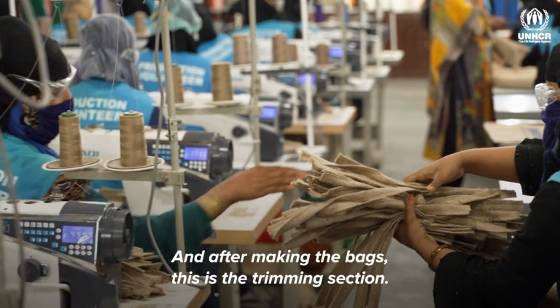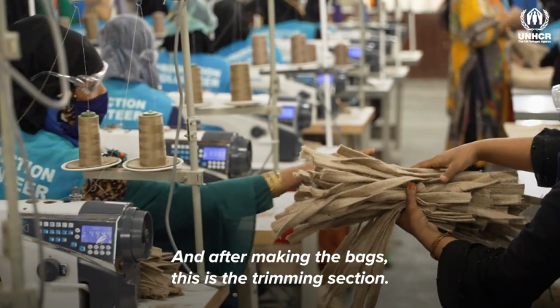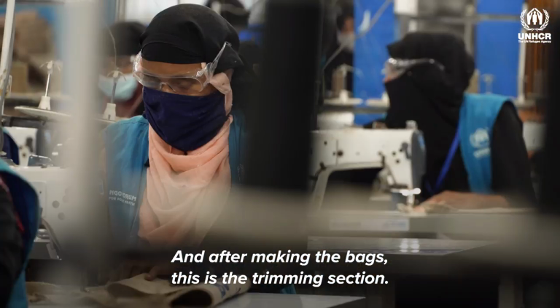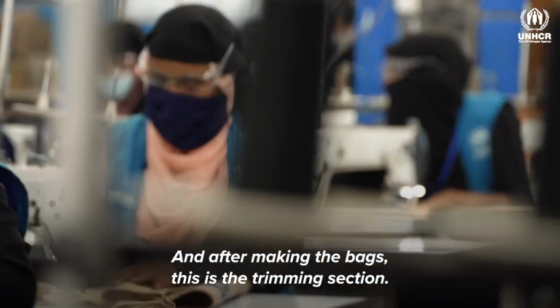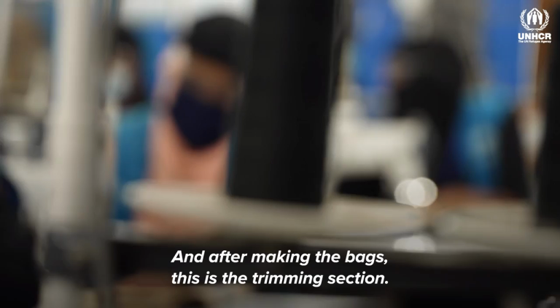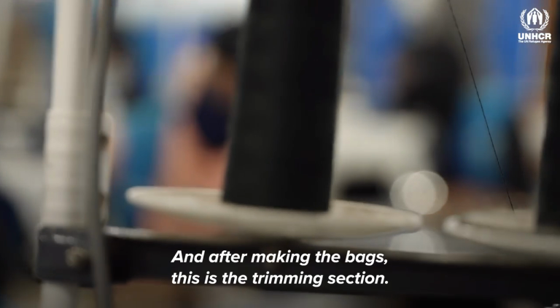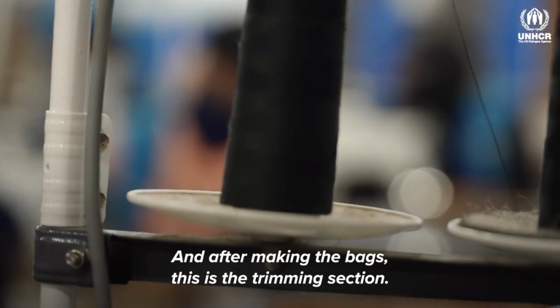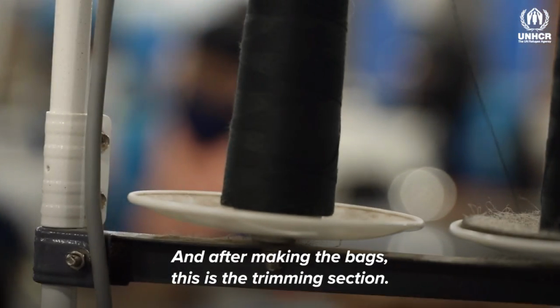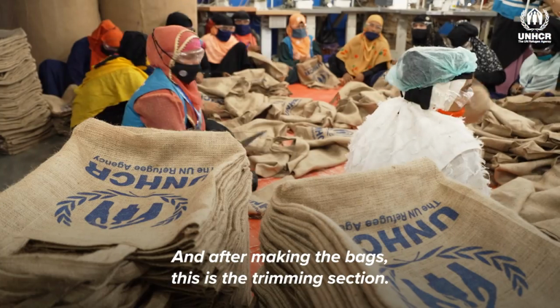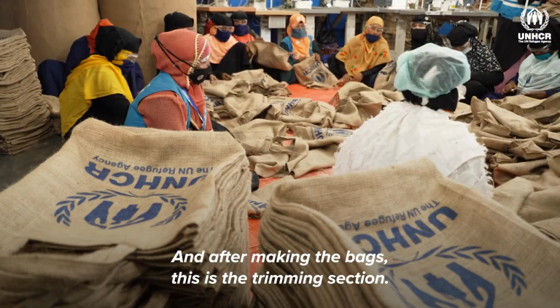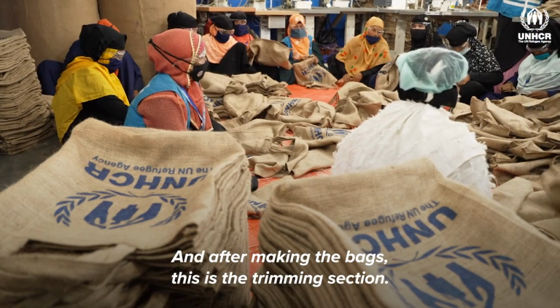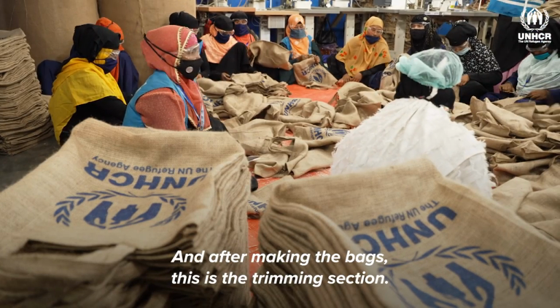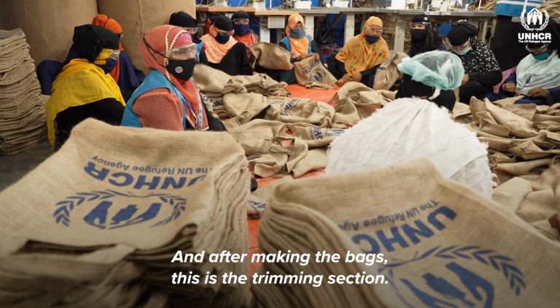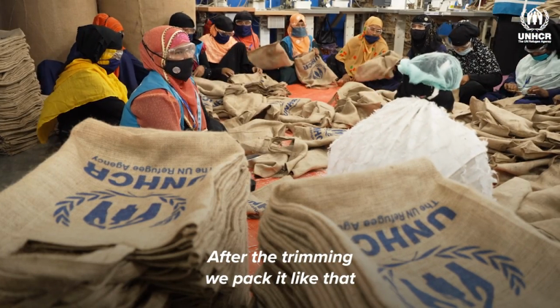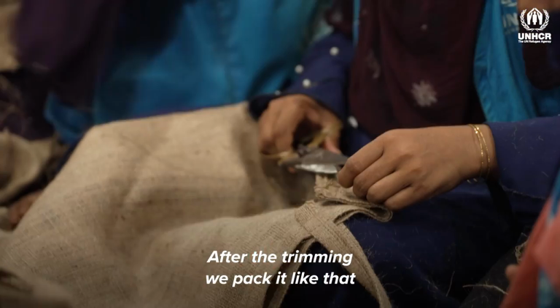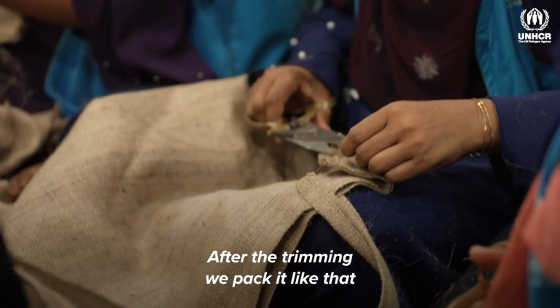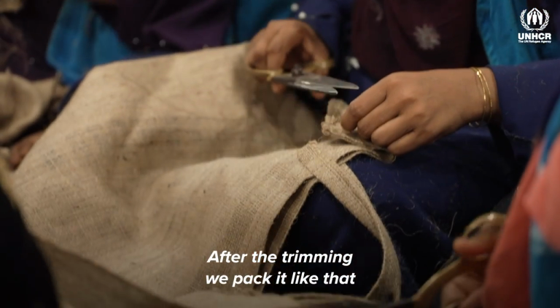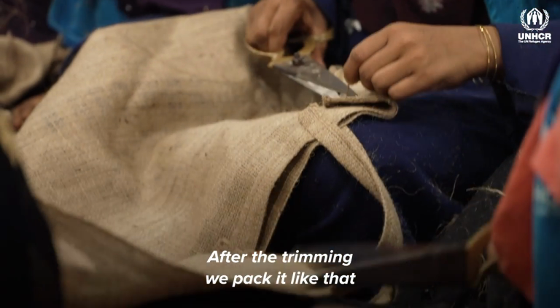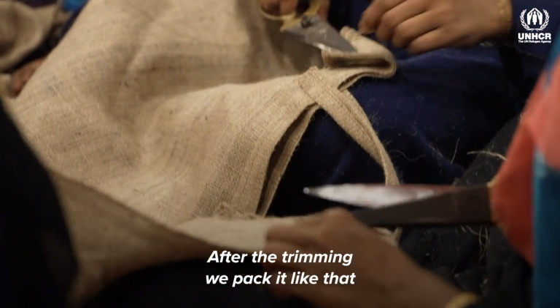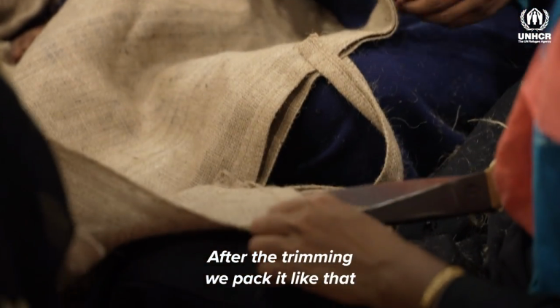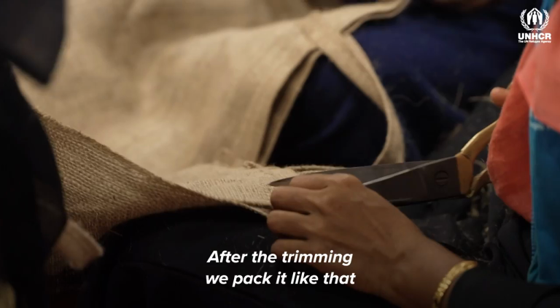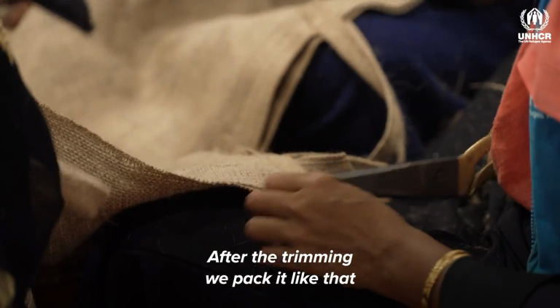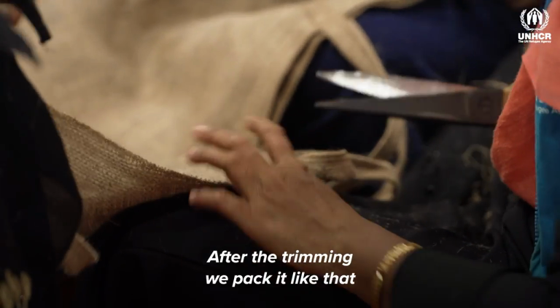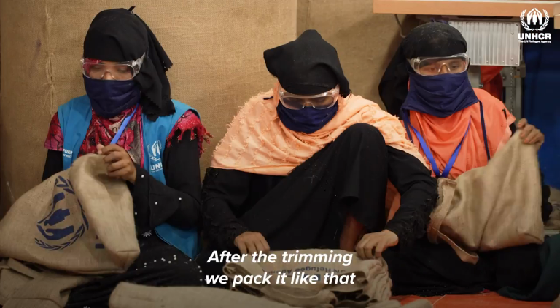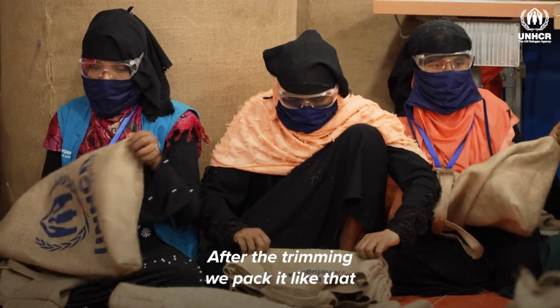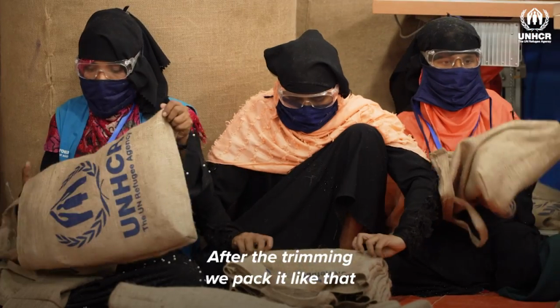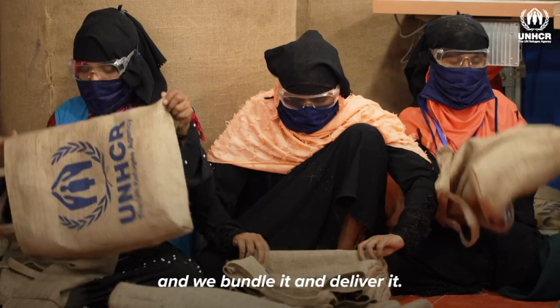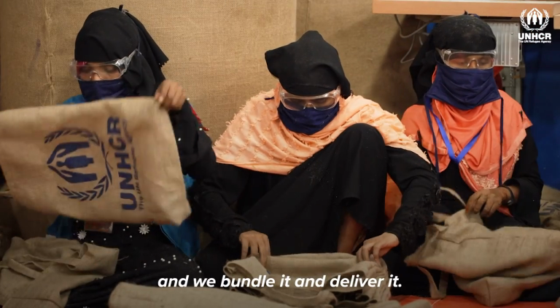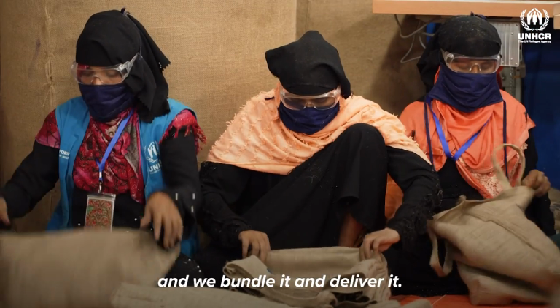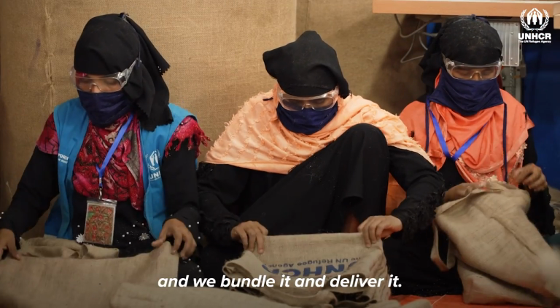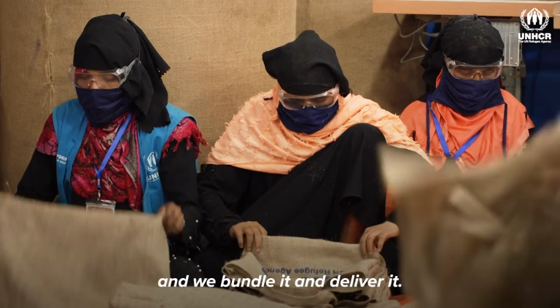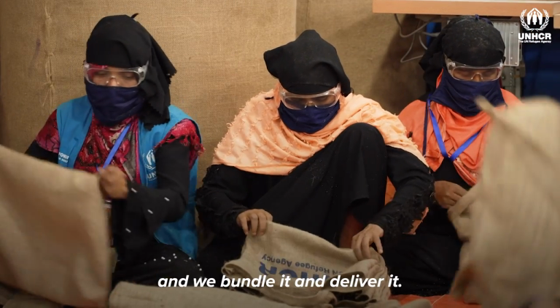After making these bags, this is the trimming section. After trimming, we pack it and bundle it and deliver it.